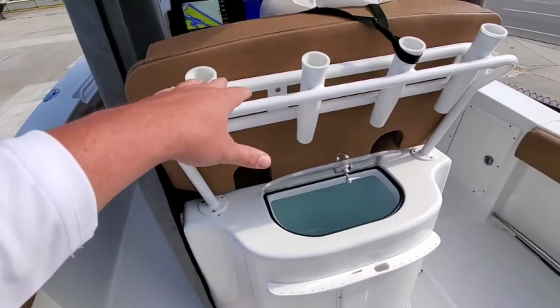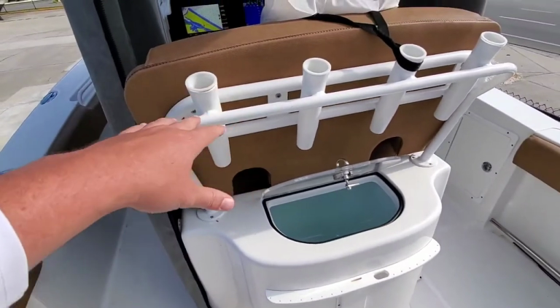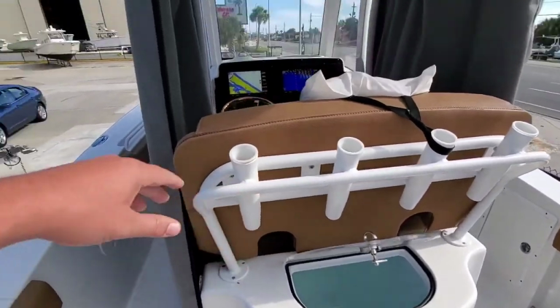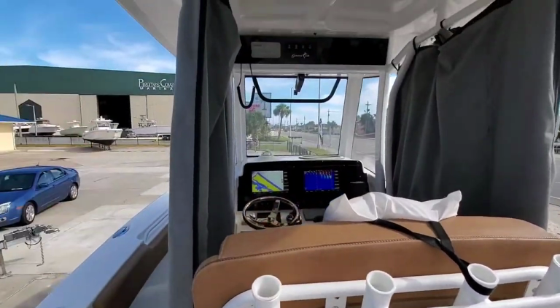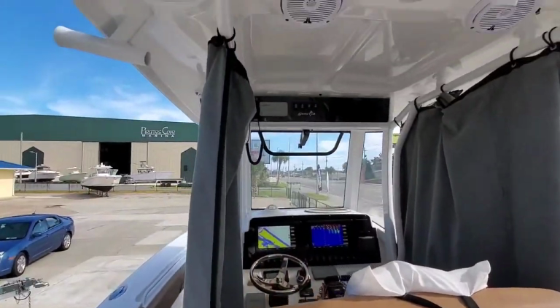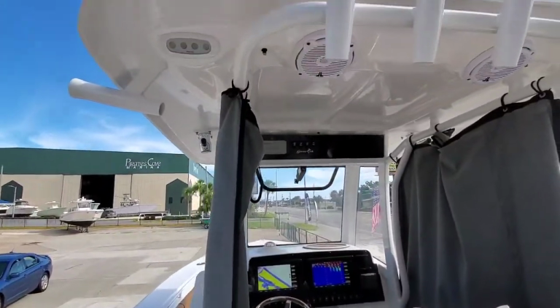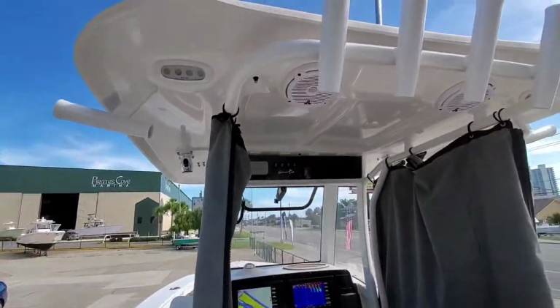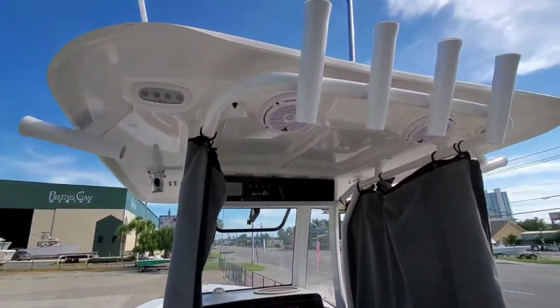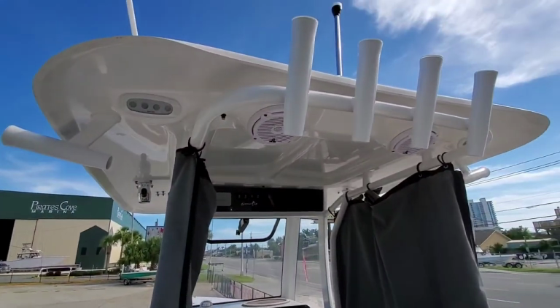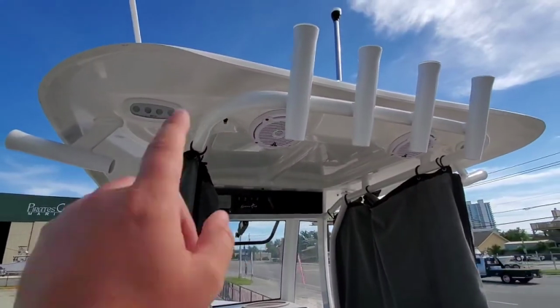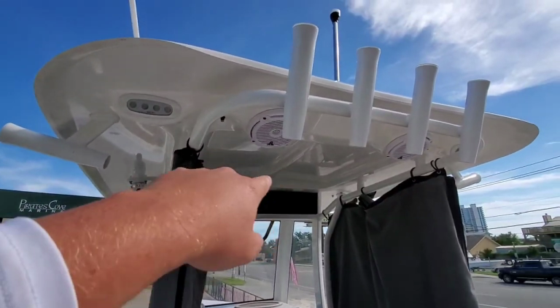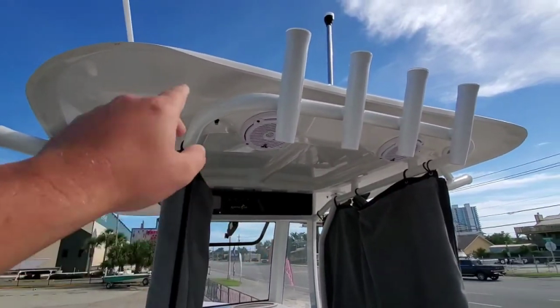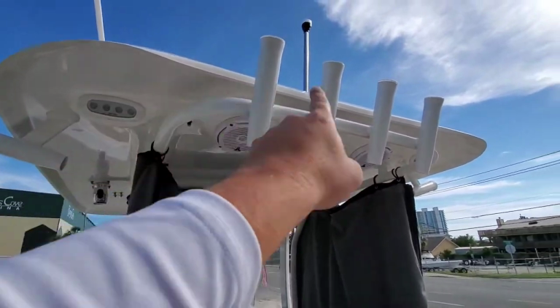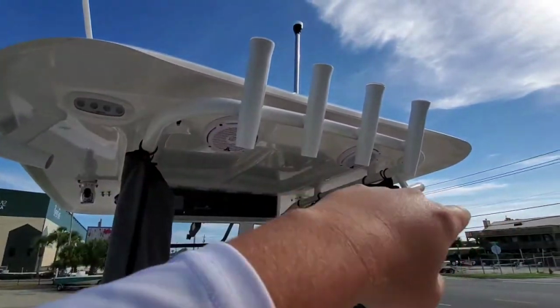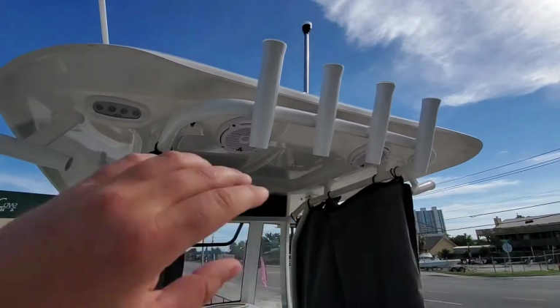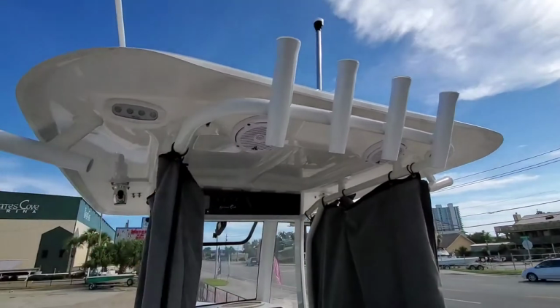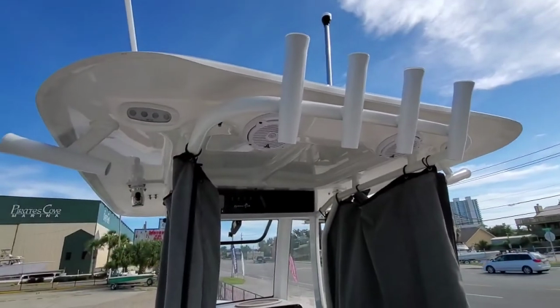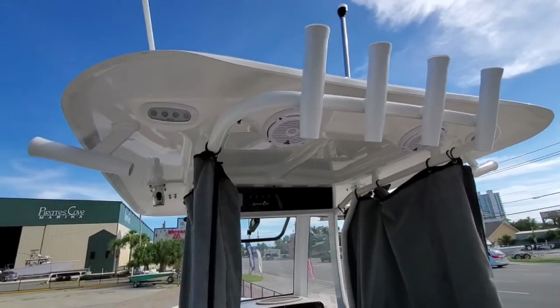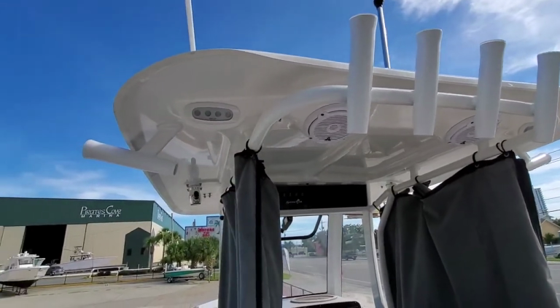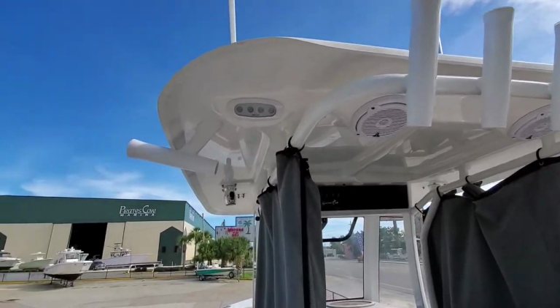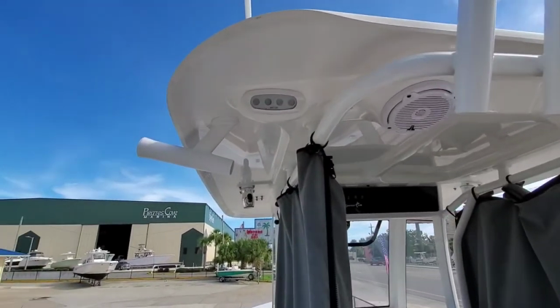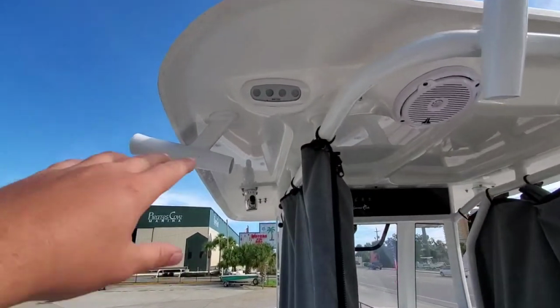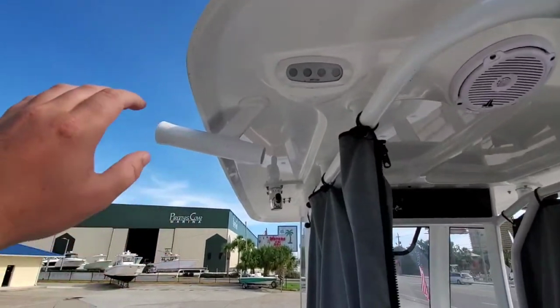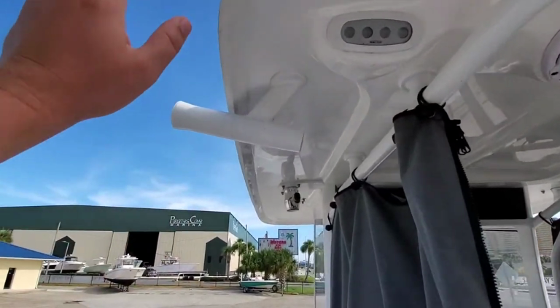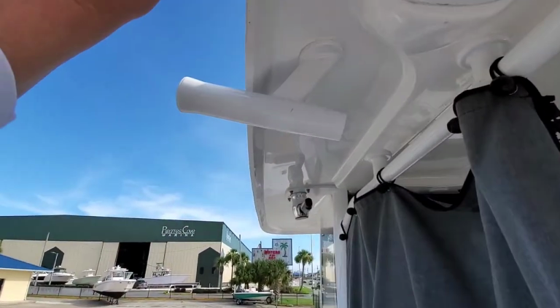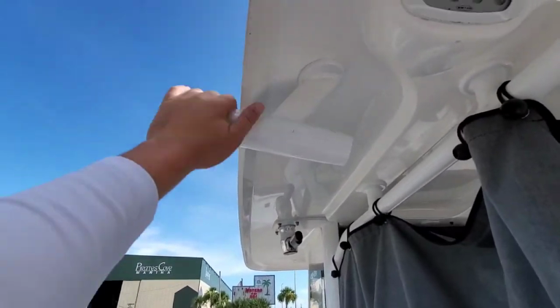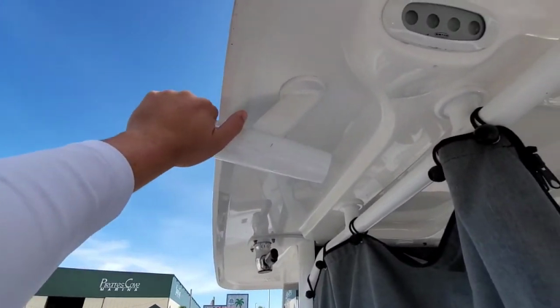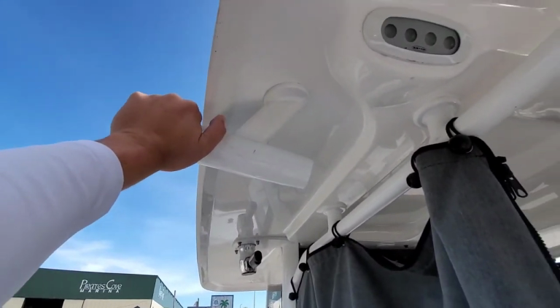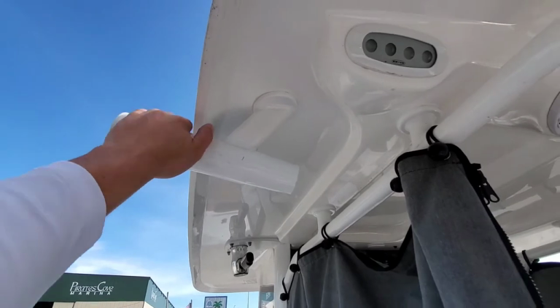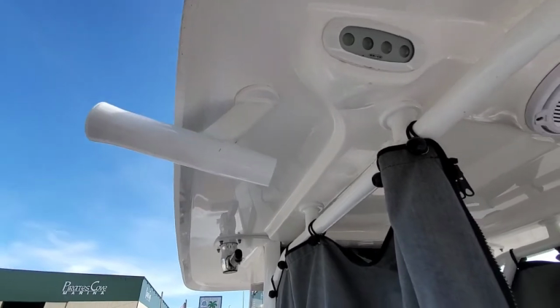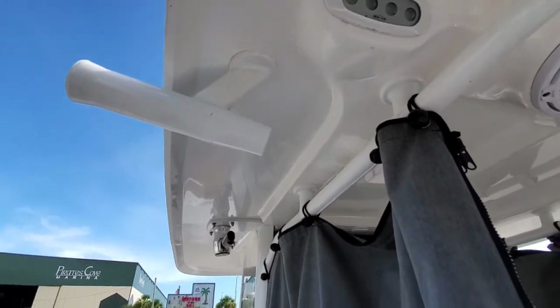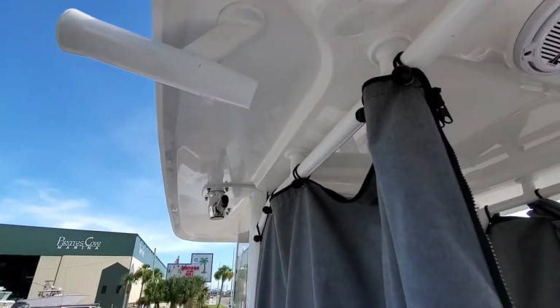Extra rod holders. This one does have a very nice hard top — JL Audio speakers, extra rod holders, and everything's powder coated. Spreader lights, and you have the kingfish rod holders, which I believe is an upgrade on these.